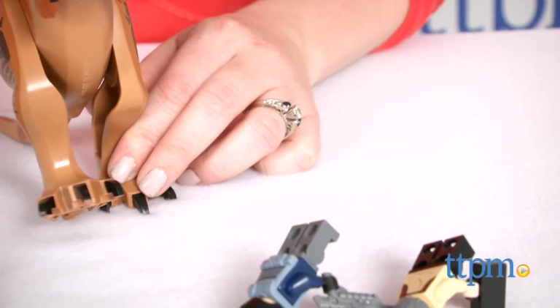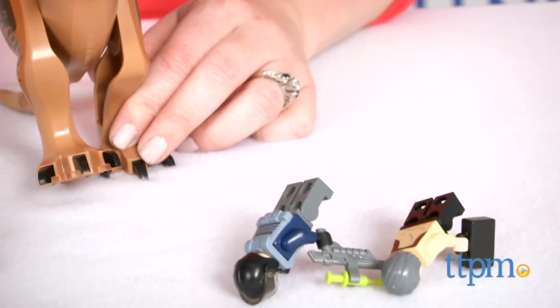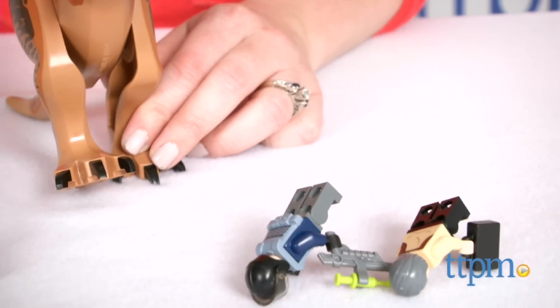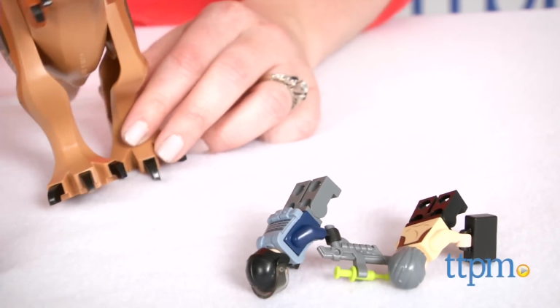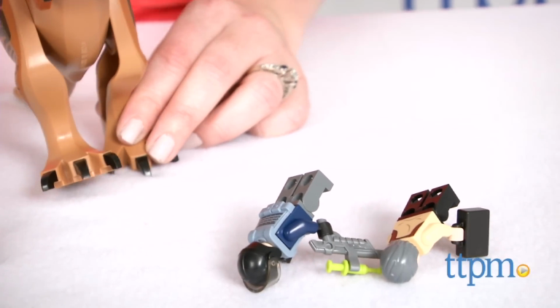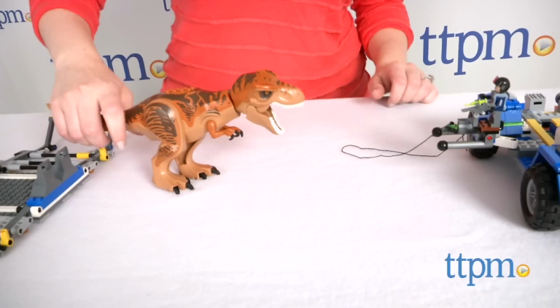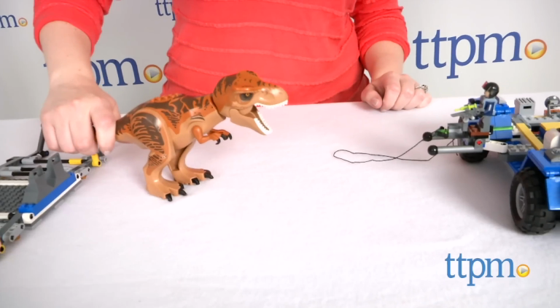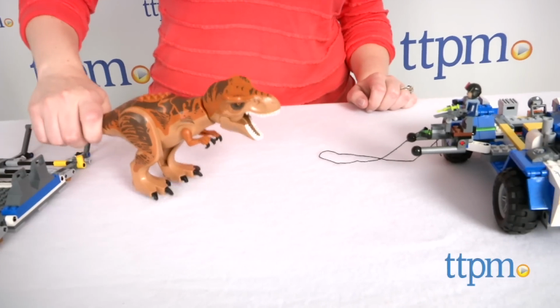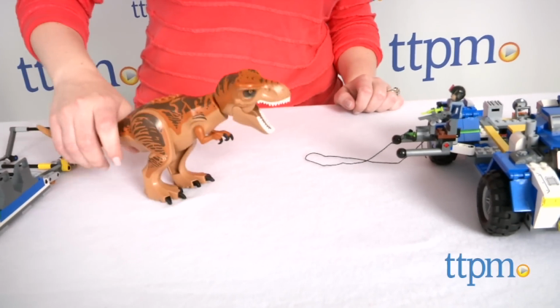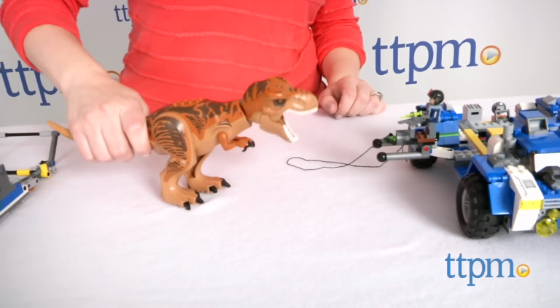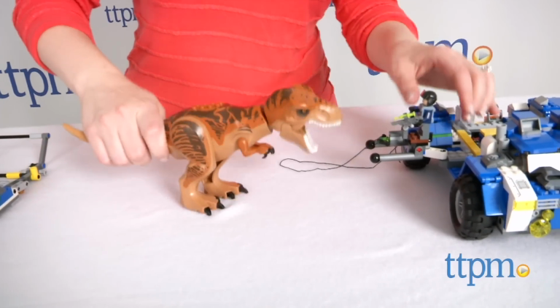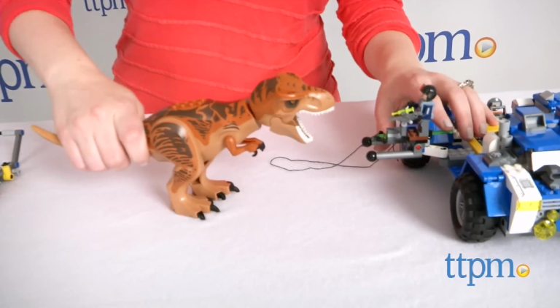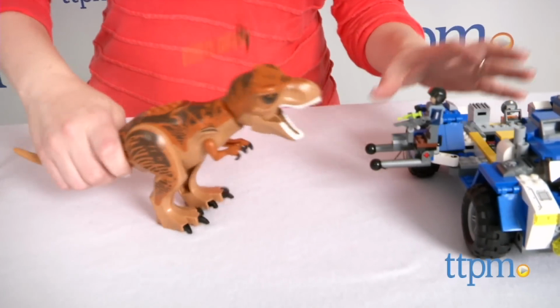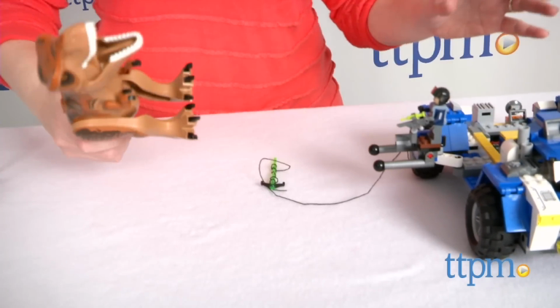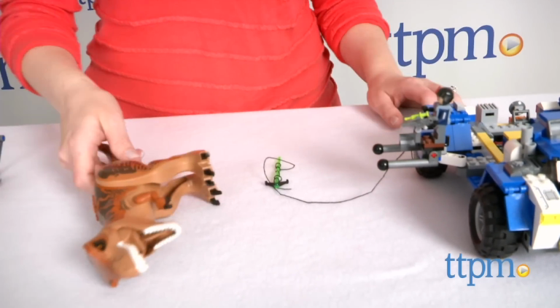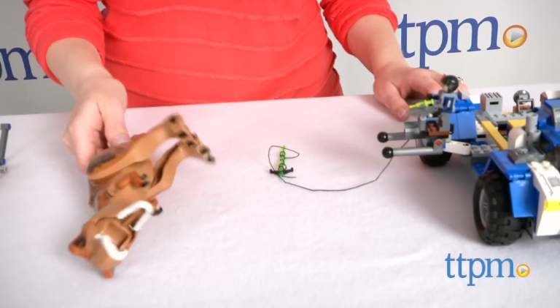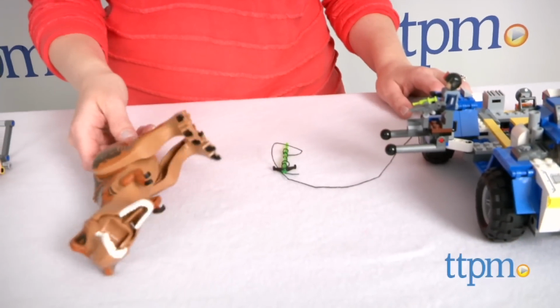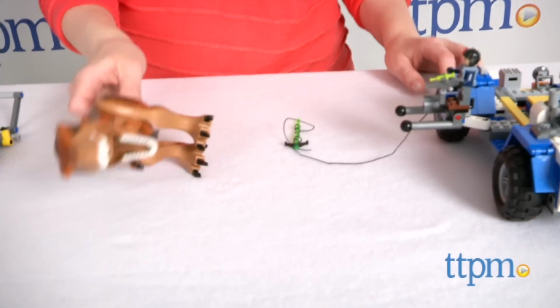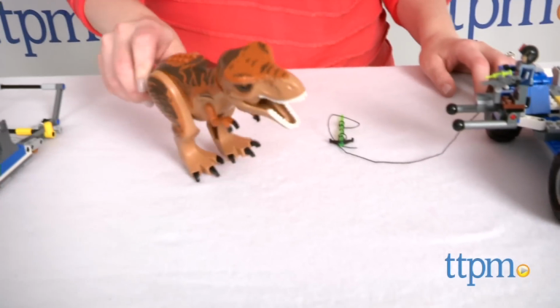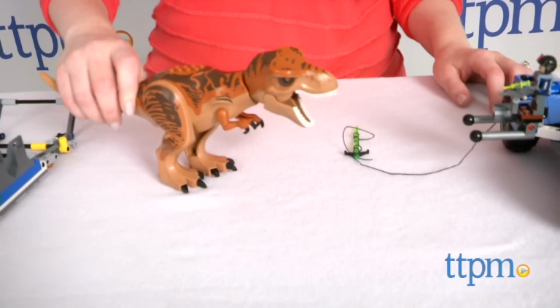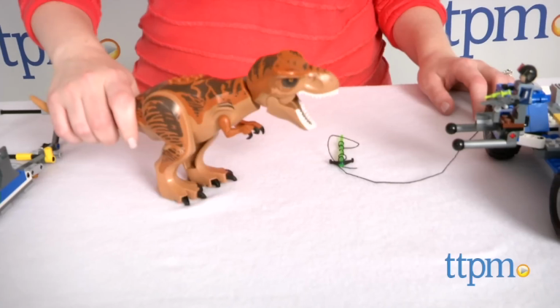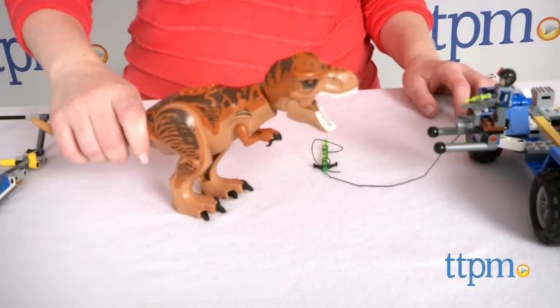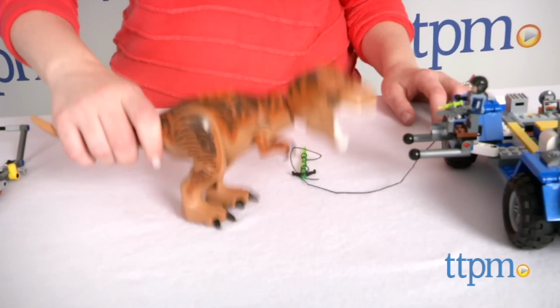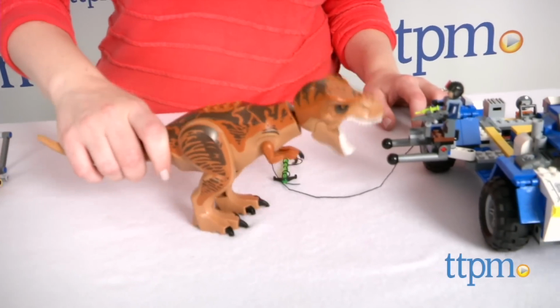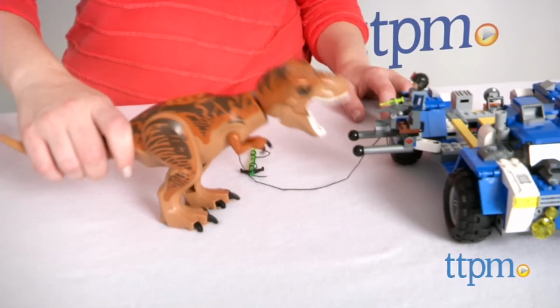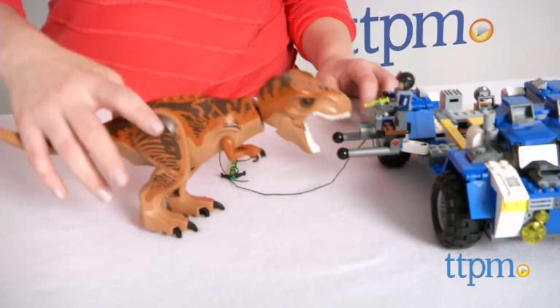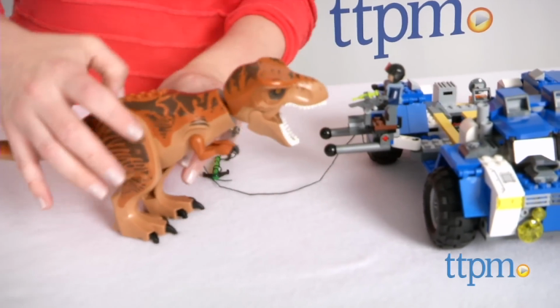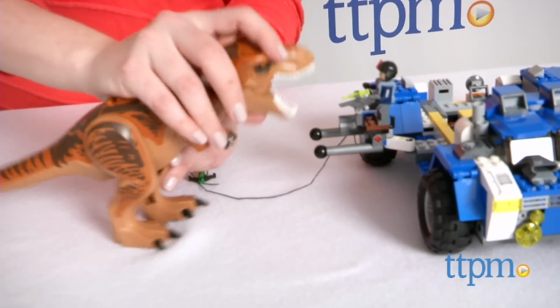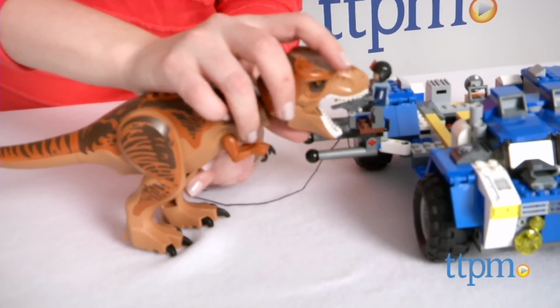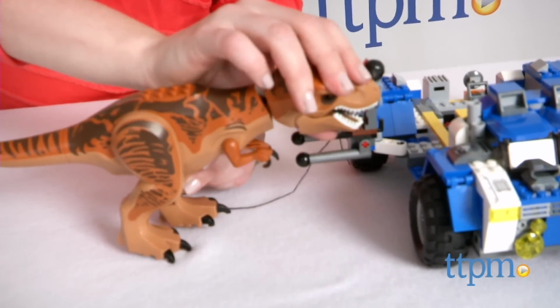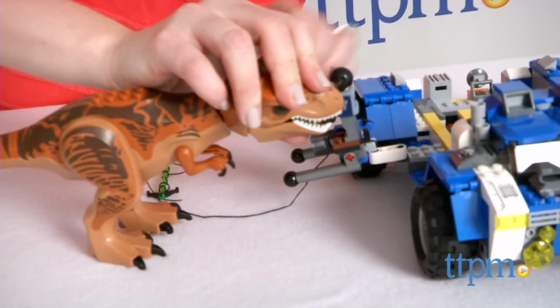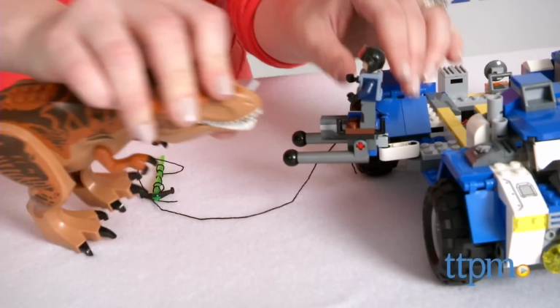For fans of the movie Jurassic World, this Lego set makes a cool collector's item and a really fun way to play out favorite scenes from the movie. There's a lot of nice detail in the set that will bring the action from the movie to life and engage kids in open-ended narrative-based play.